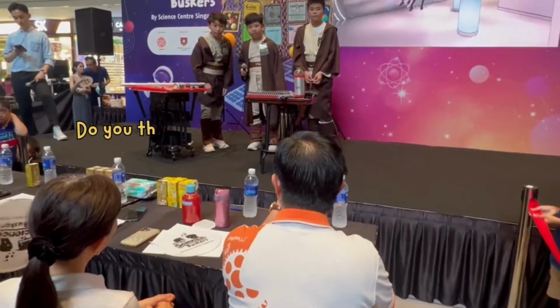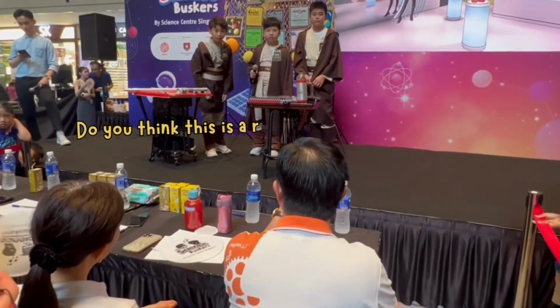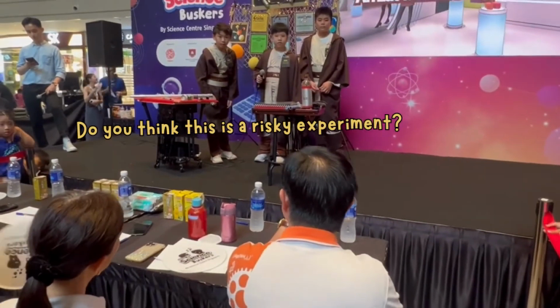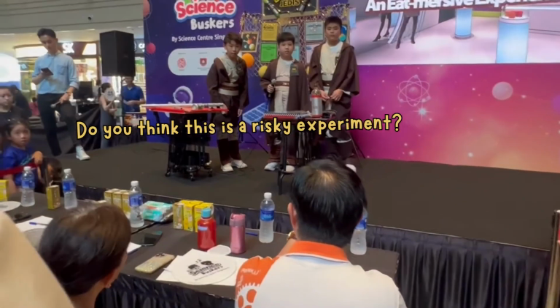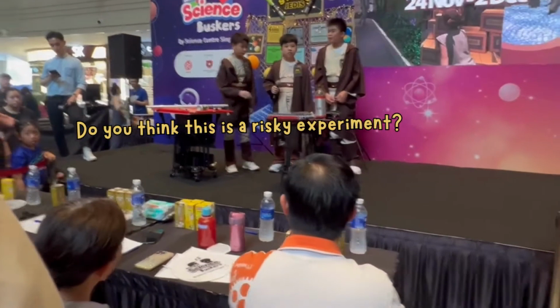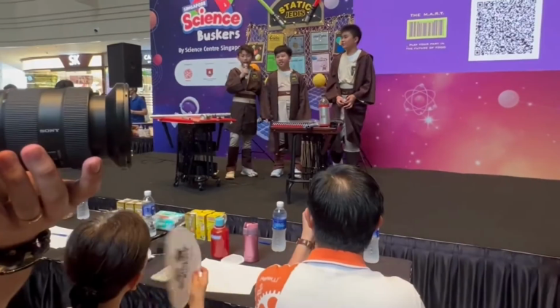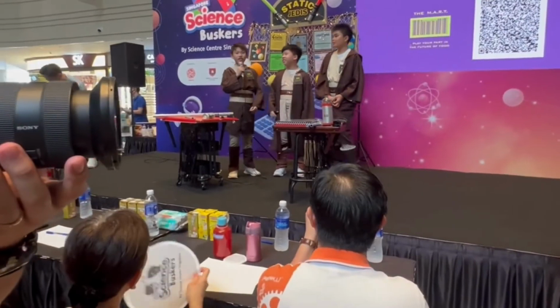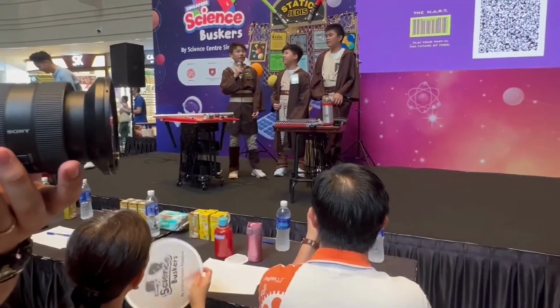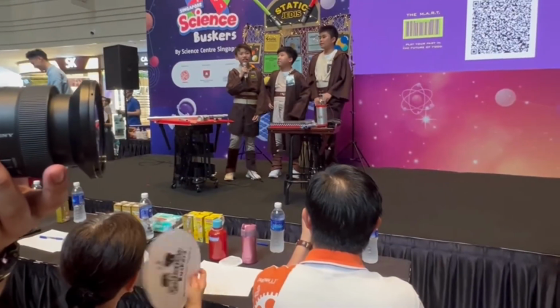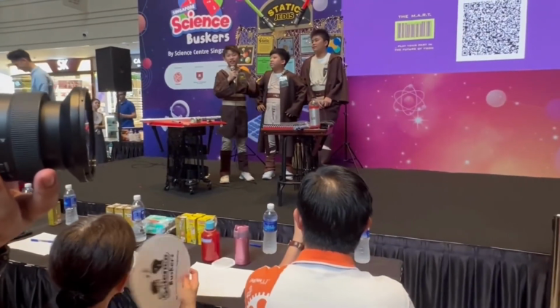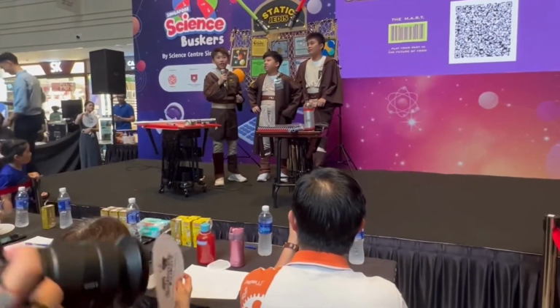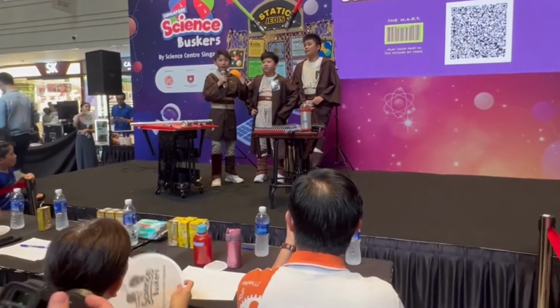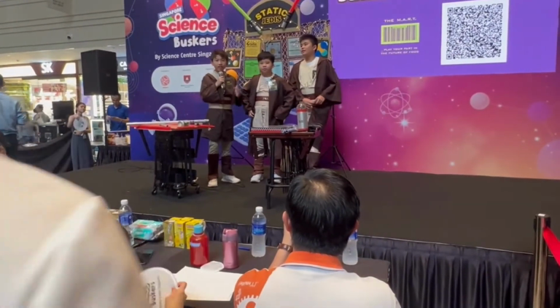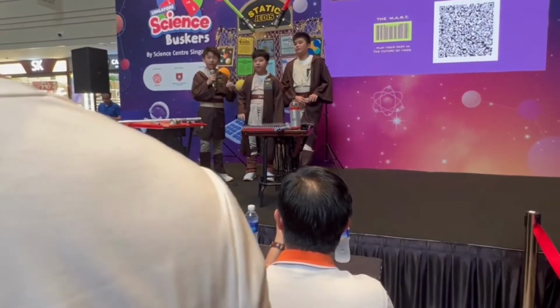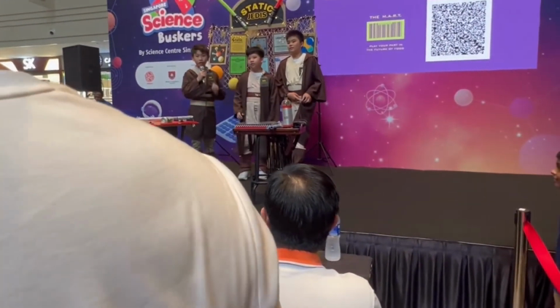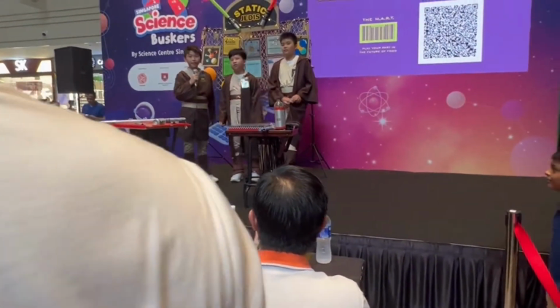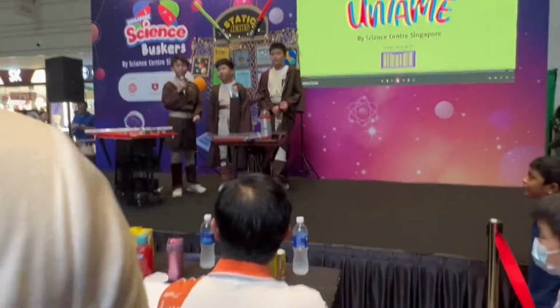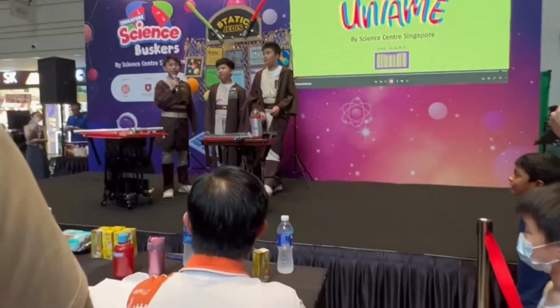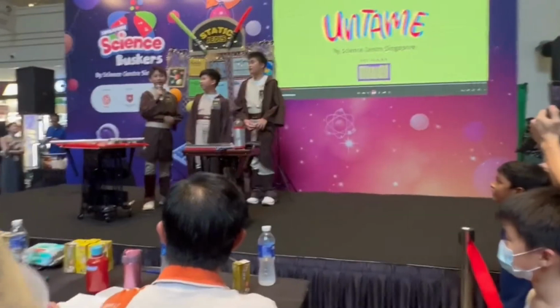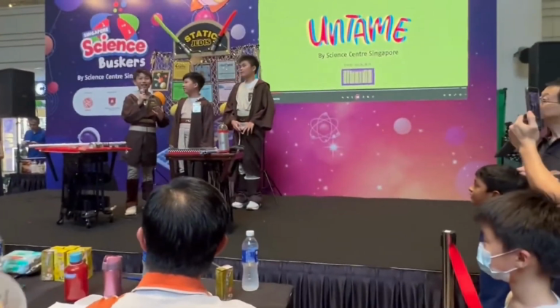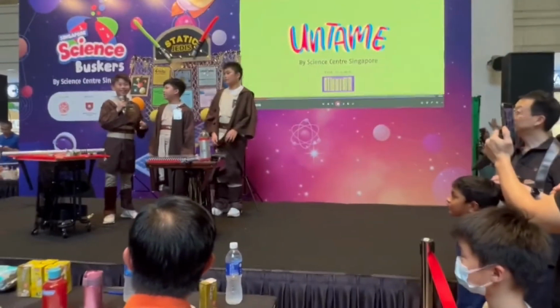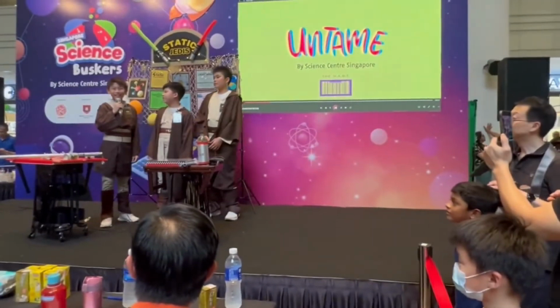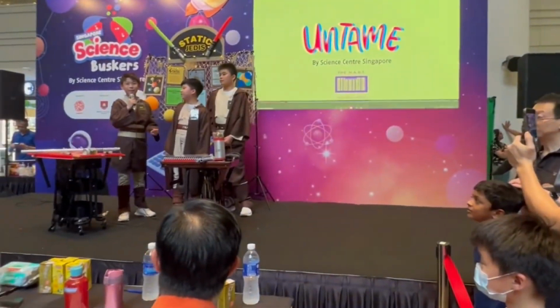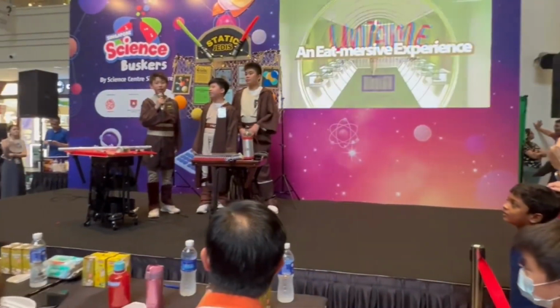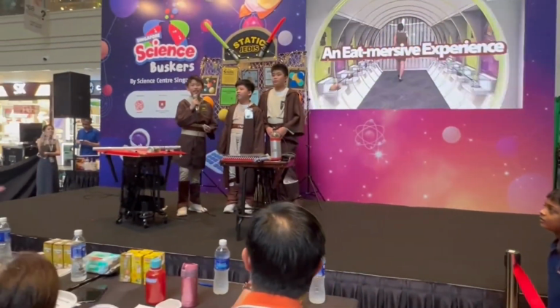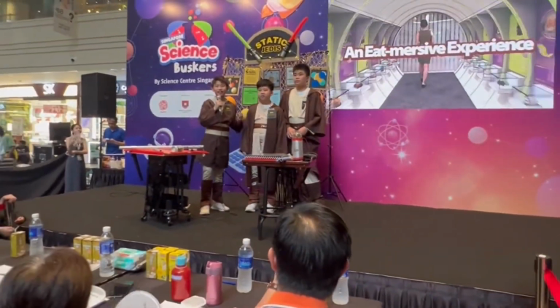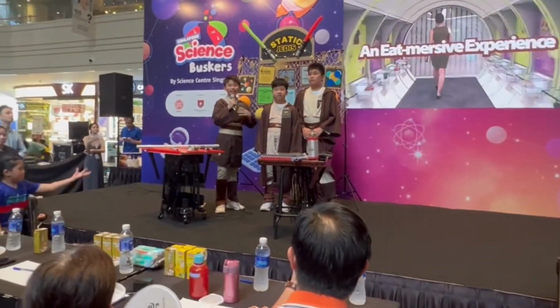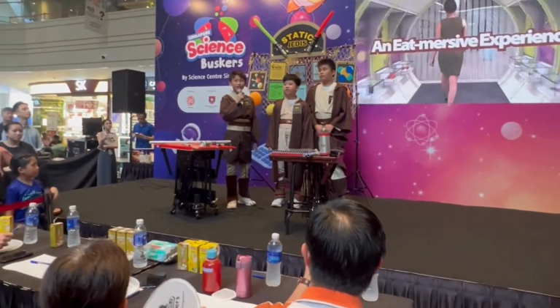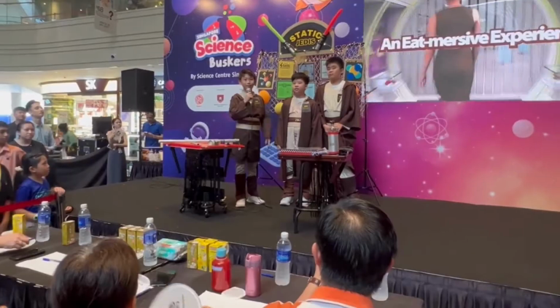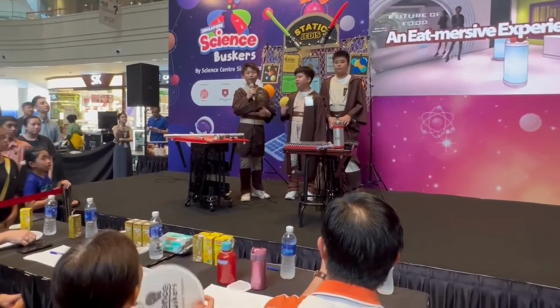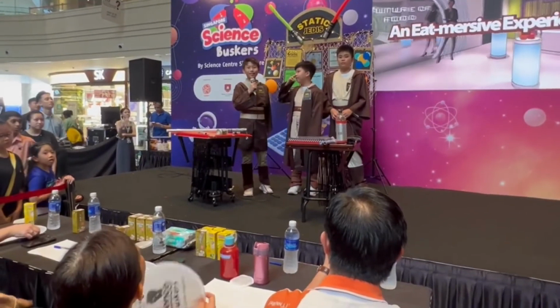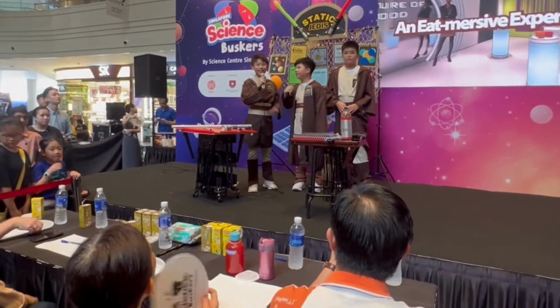Do you think this is a risky experiment? The voltage of this Leiden jar — we have tested it already — and the voltage is very low. It's much lower than any other static experiments that you will see at any museum or science center.